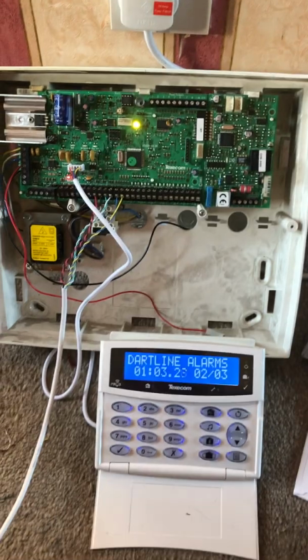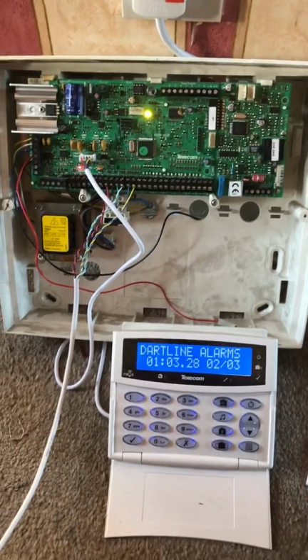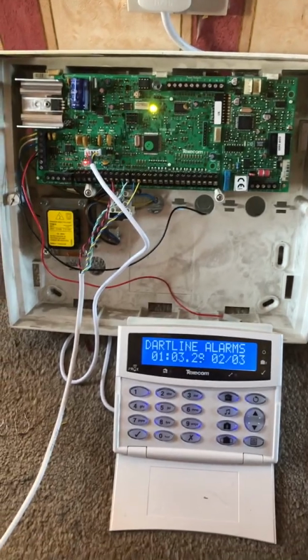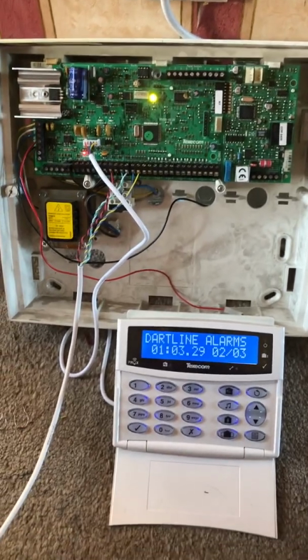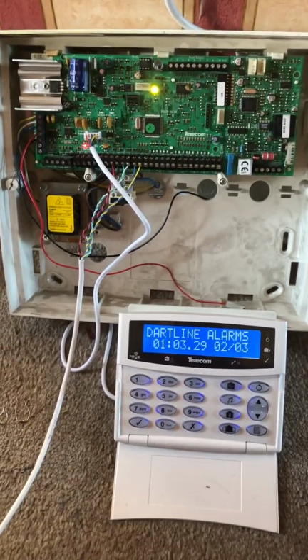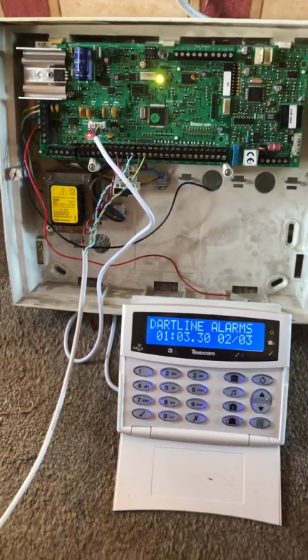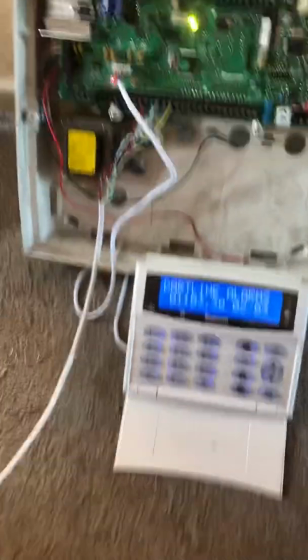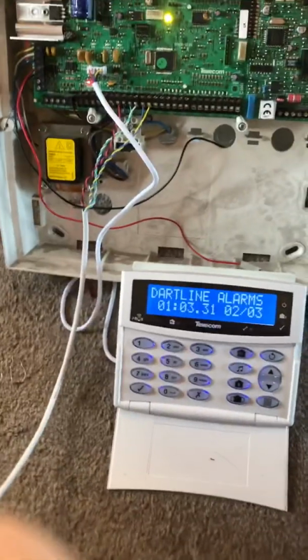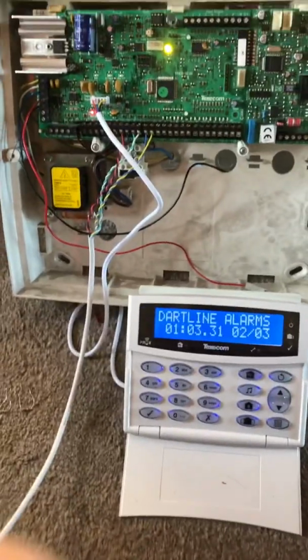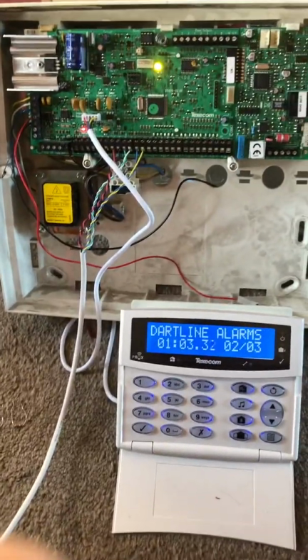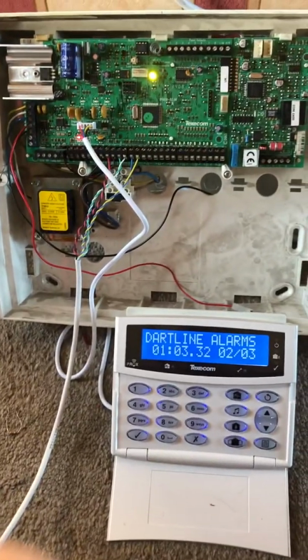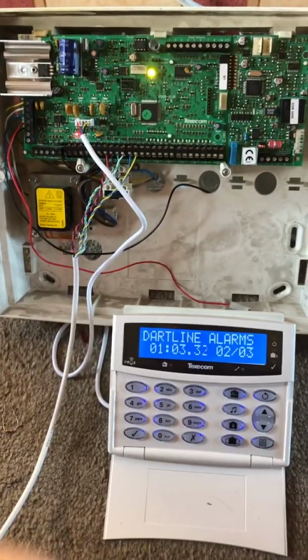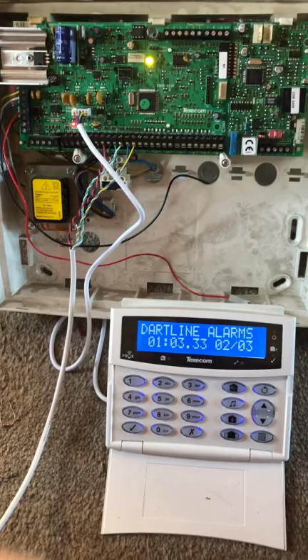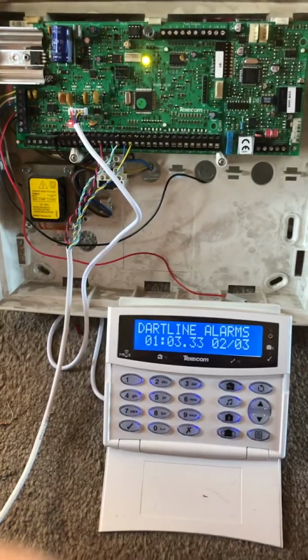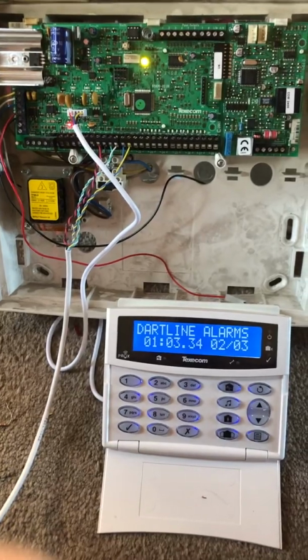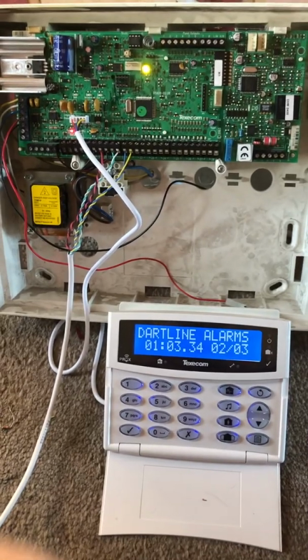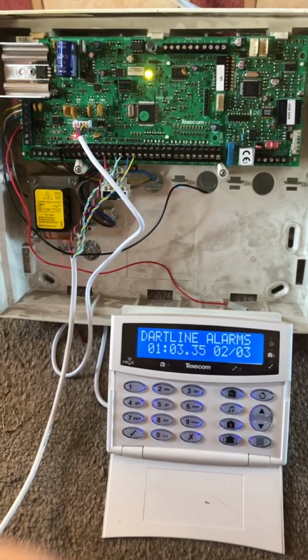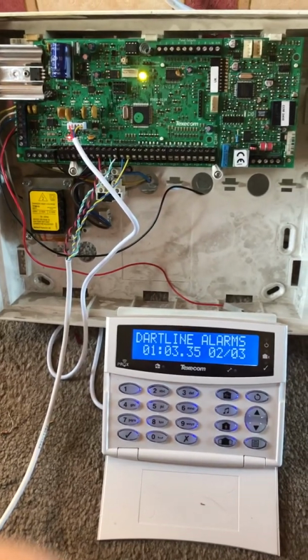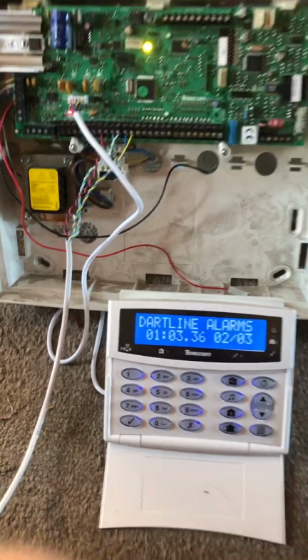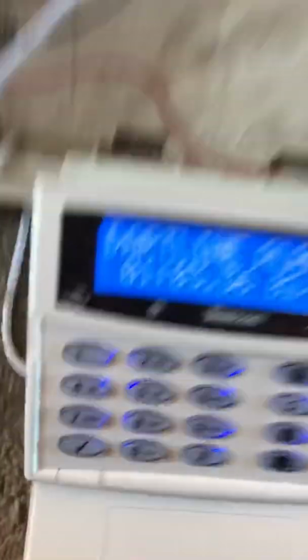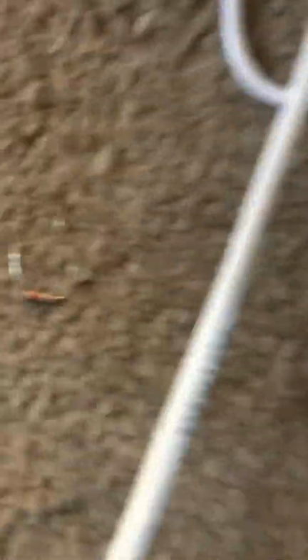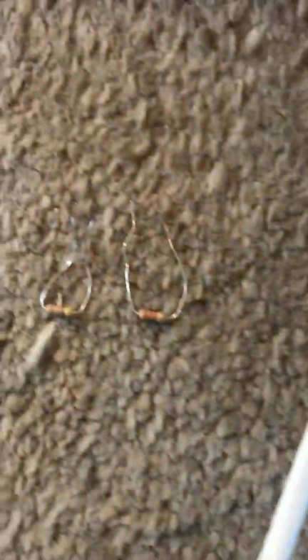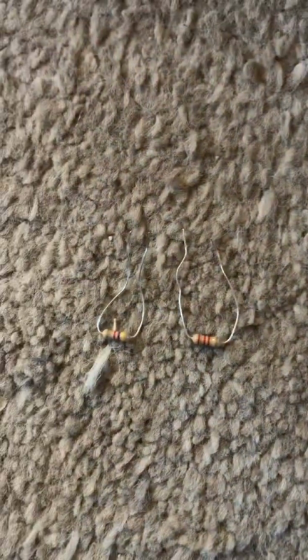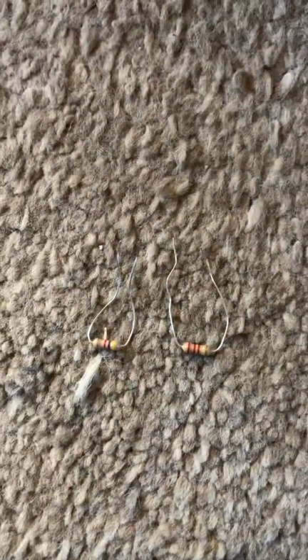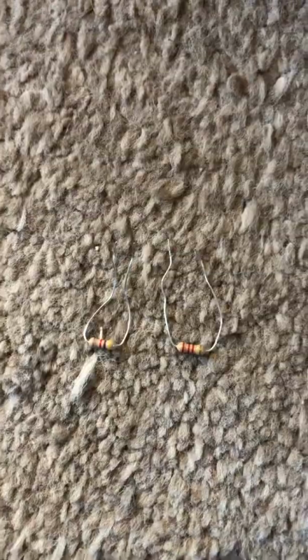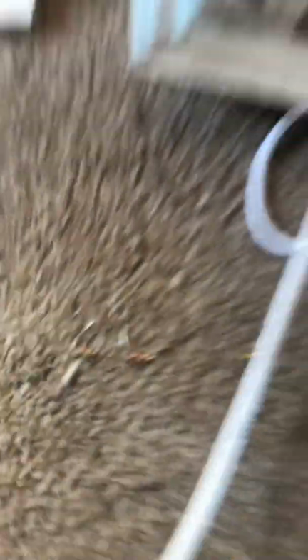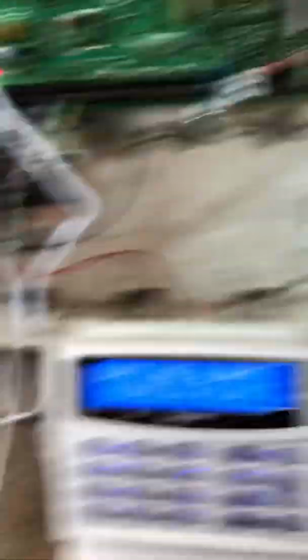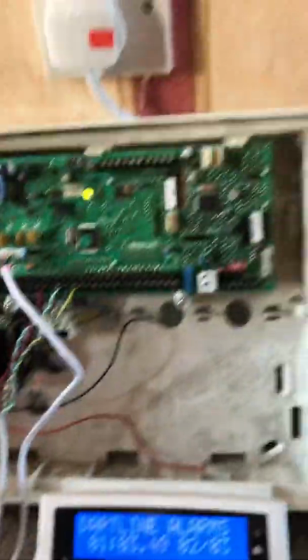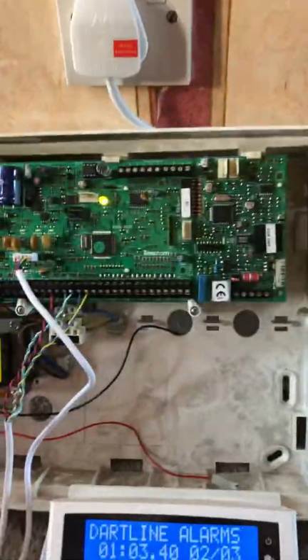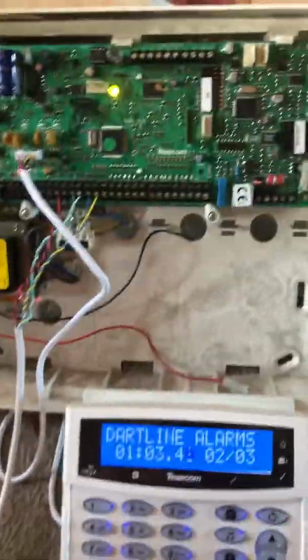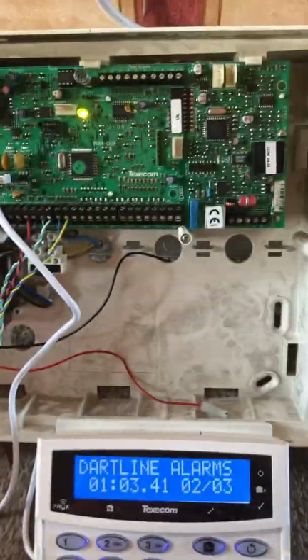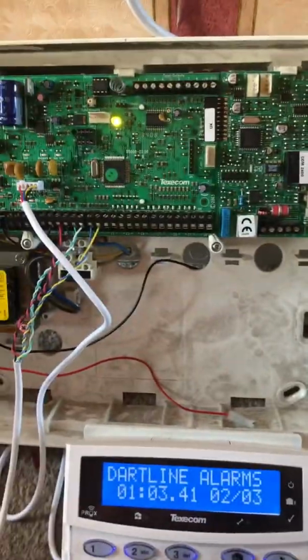This video is about how to use end of line resistors. We're making this video as someone commented asking about the resistors in the pack, which are these little things here, so I'm just going to cover them now.